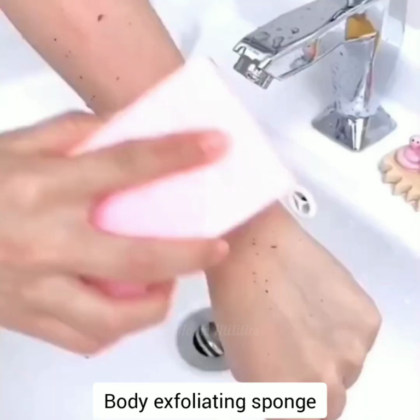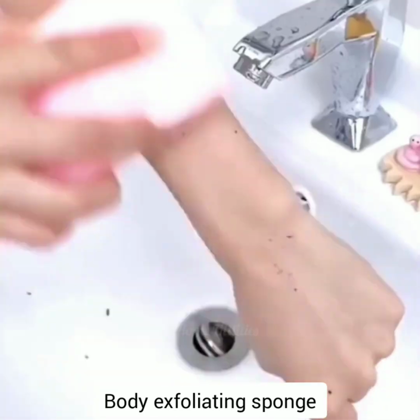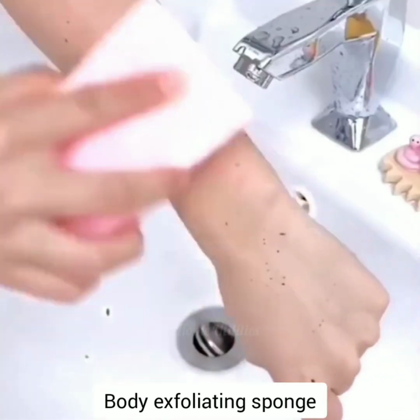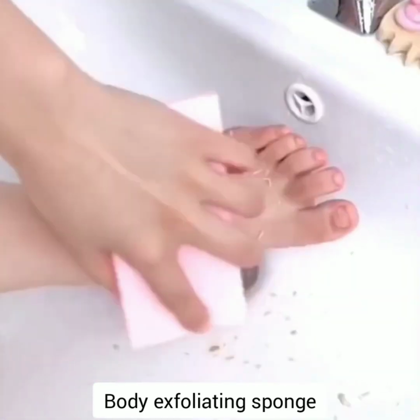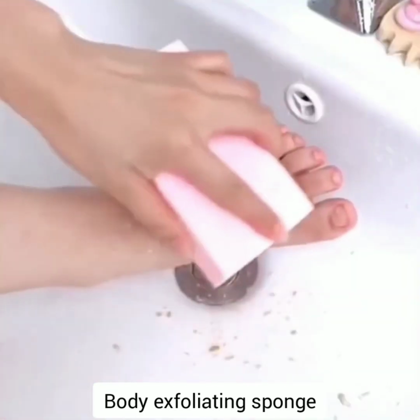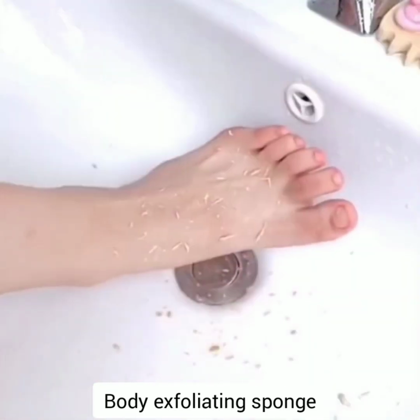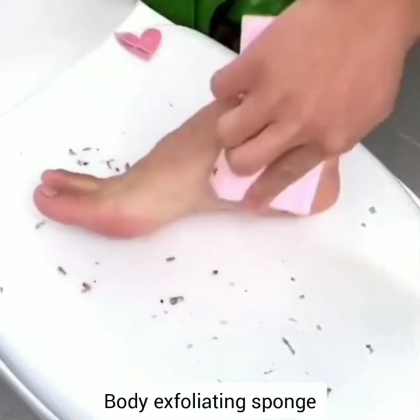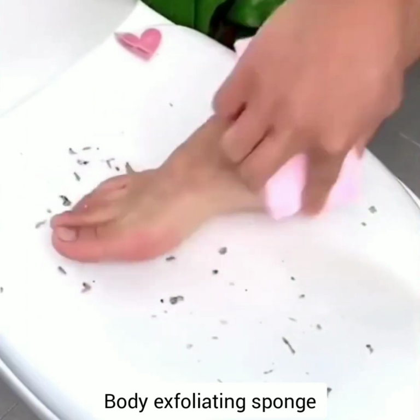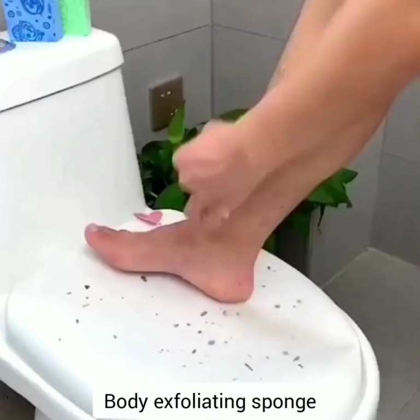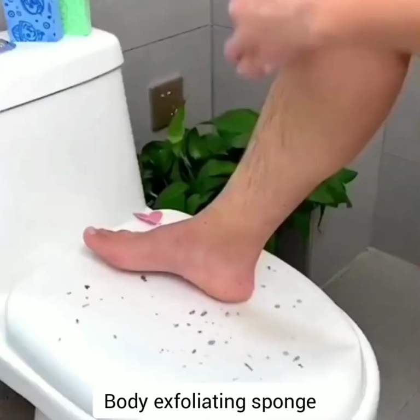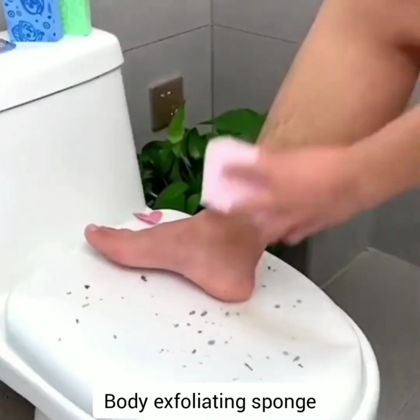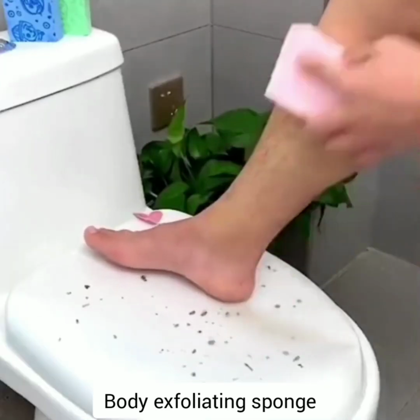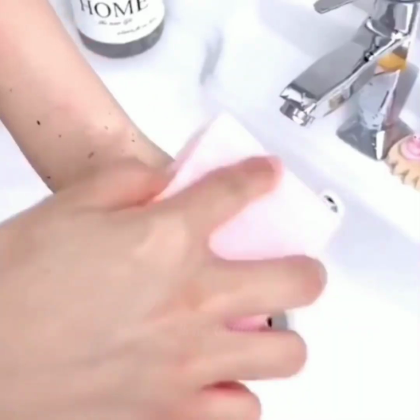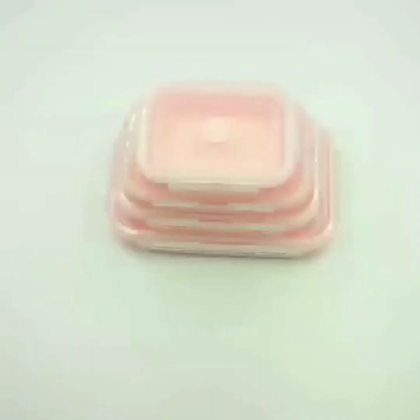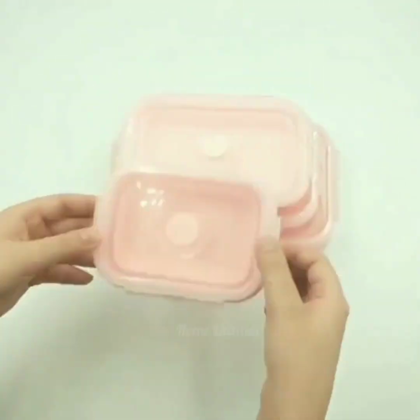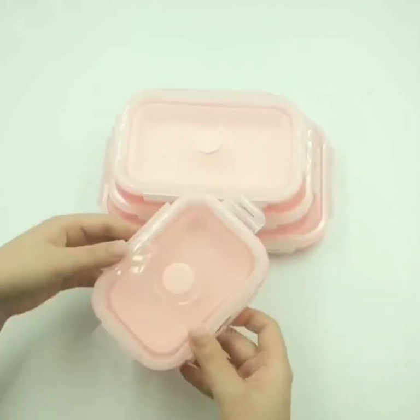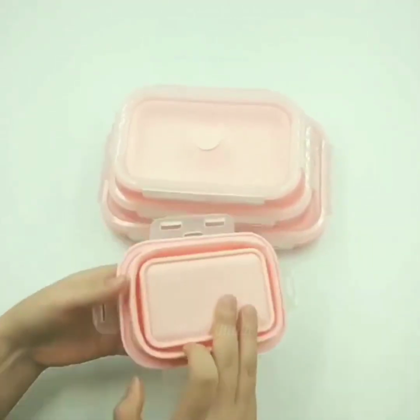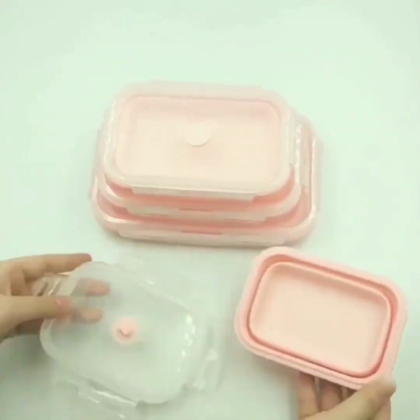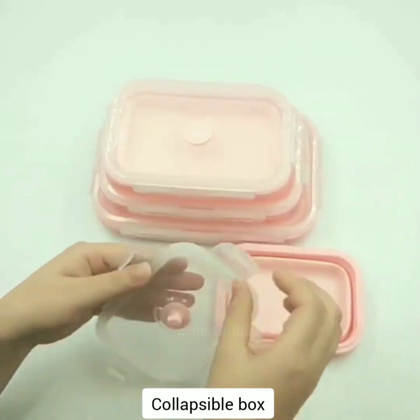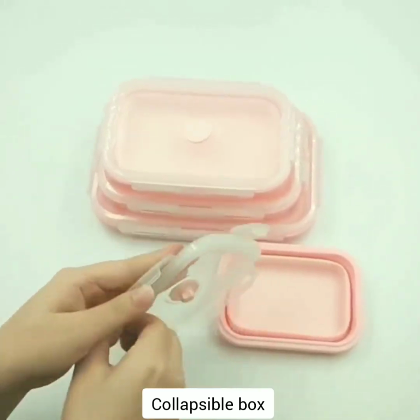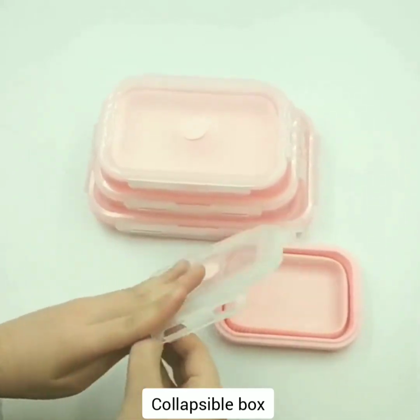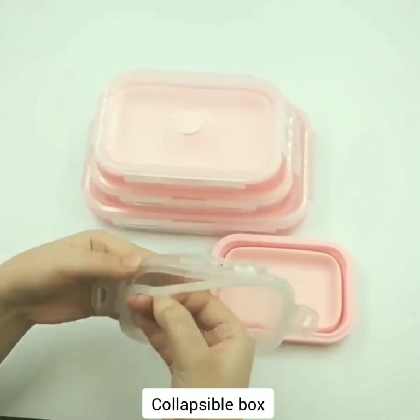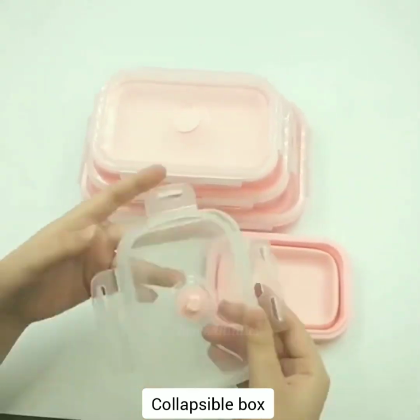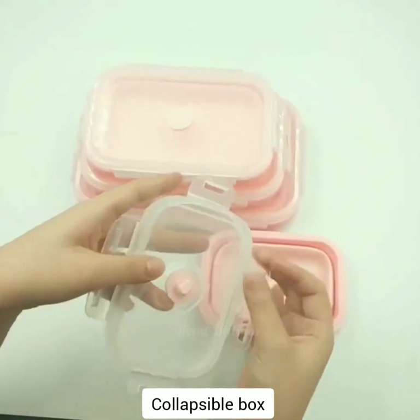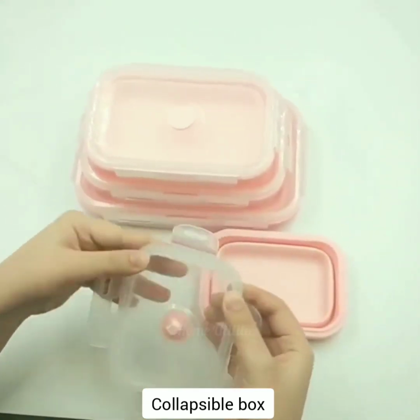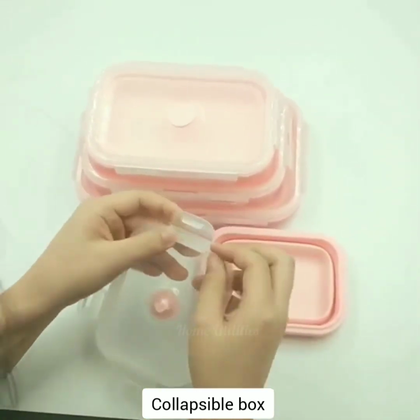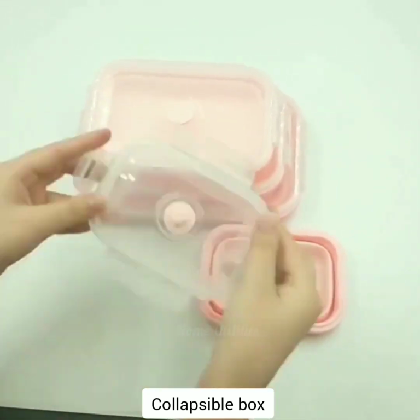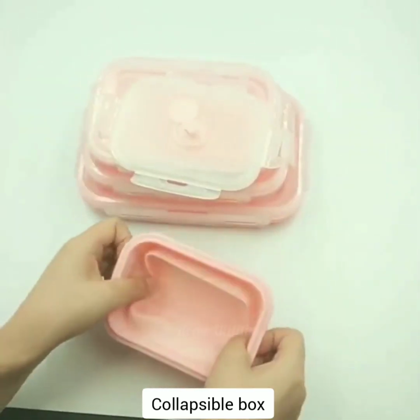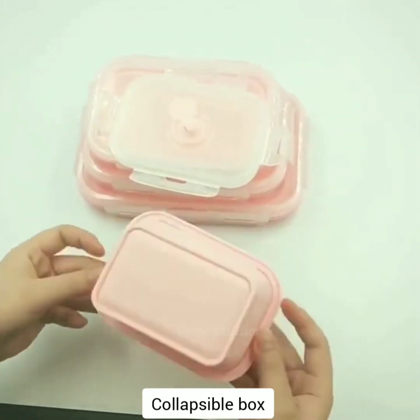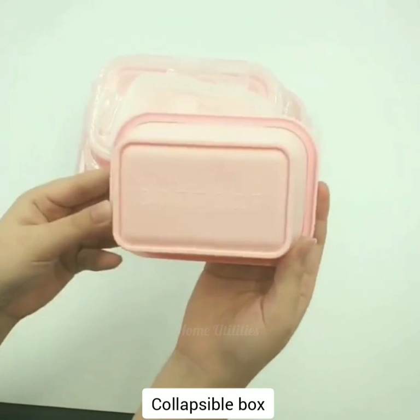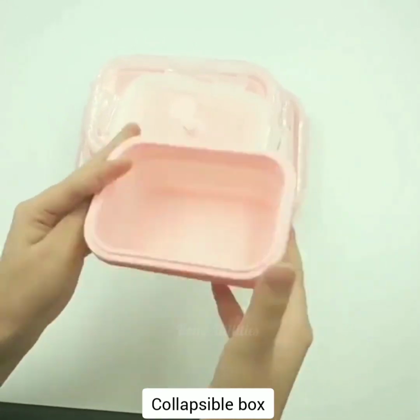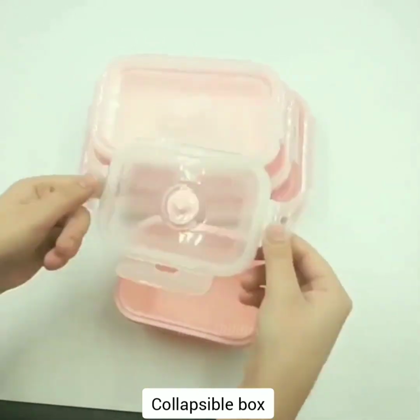Body exfoliating sponge. The exfoliating sponge is a must-have bathing accessory to remove dry dead skin cells in a non-irritating way. Collapsible box — these snap-on lids create an airtight vacuum seal that will keep your food secured and fresher longer.